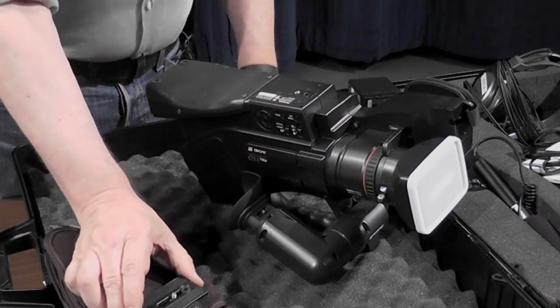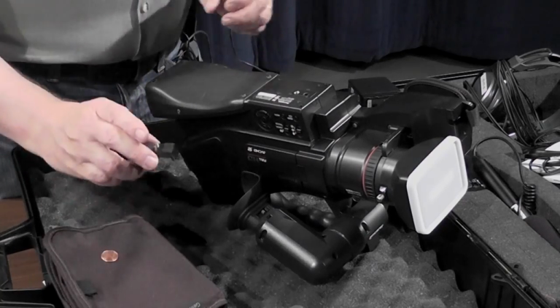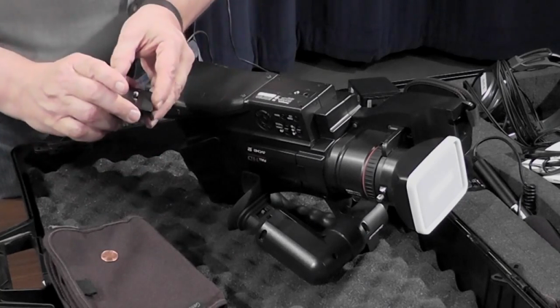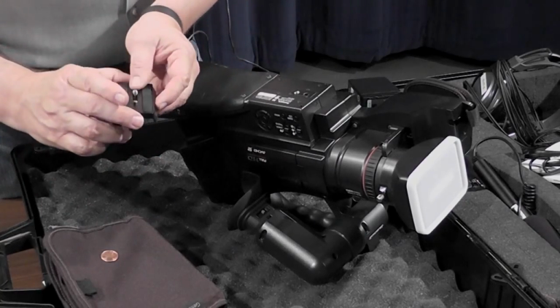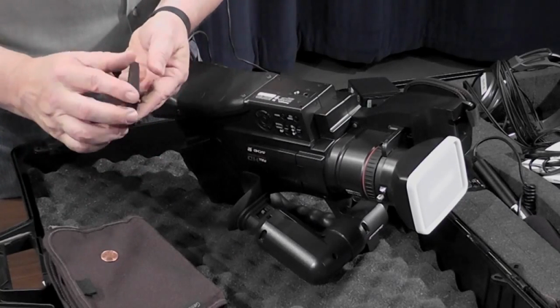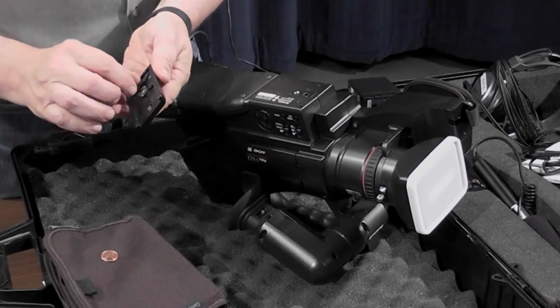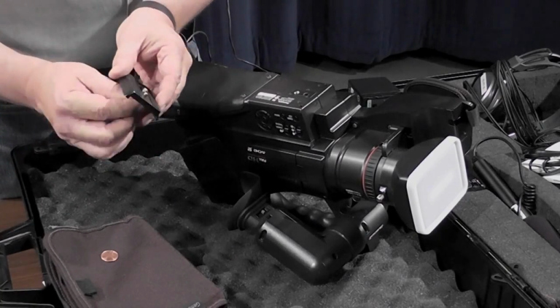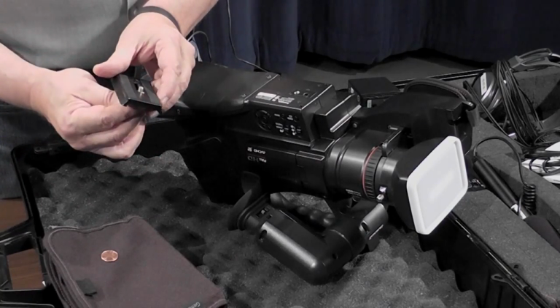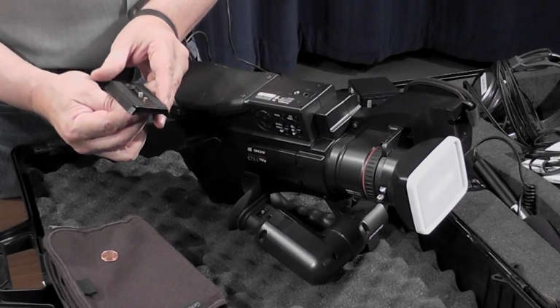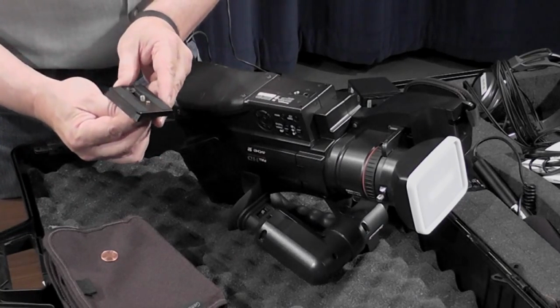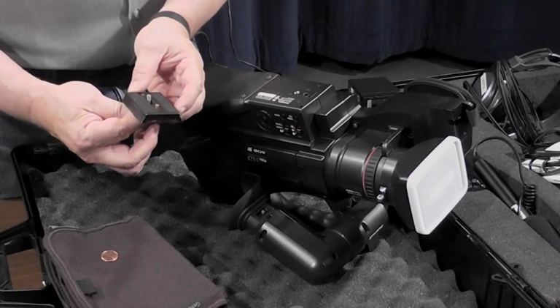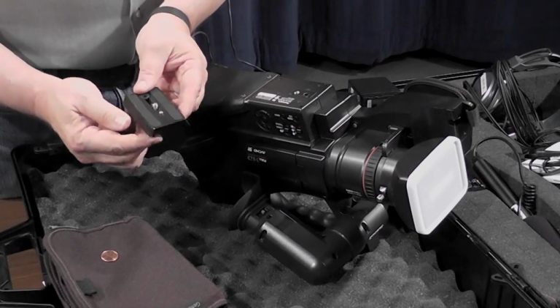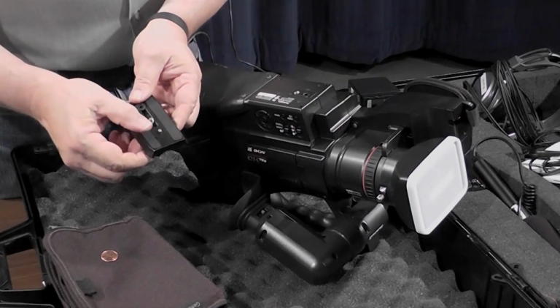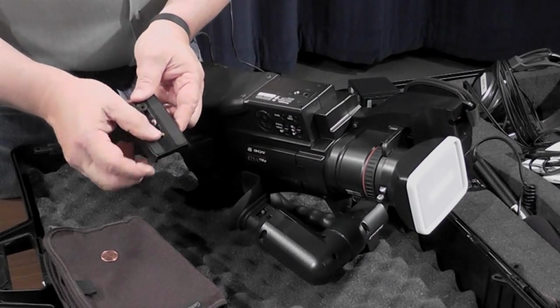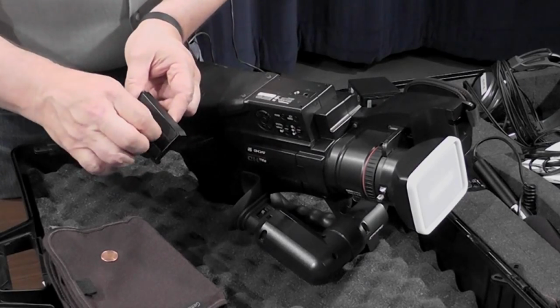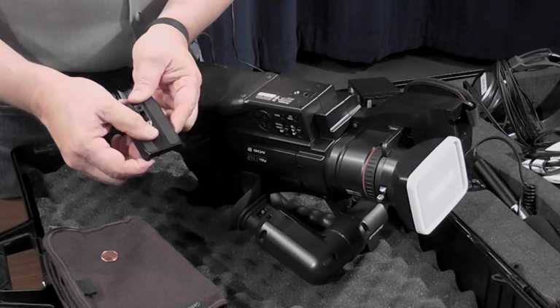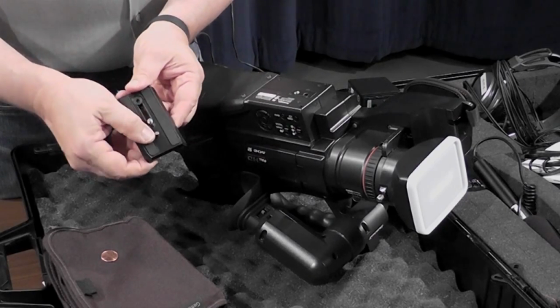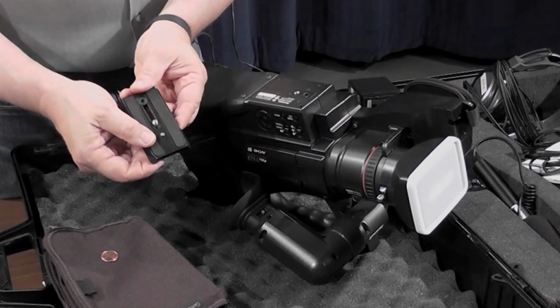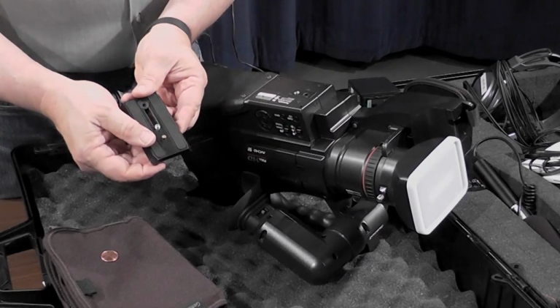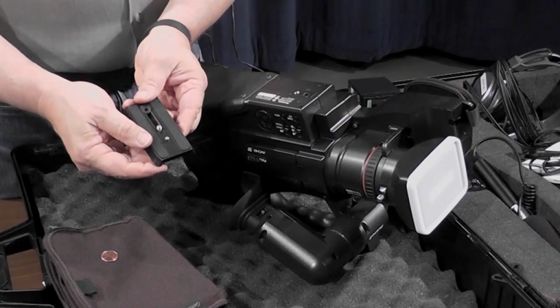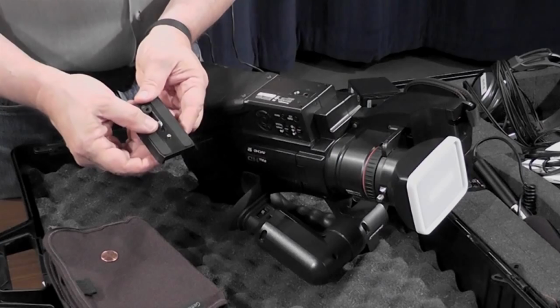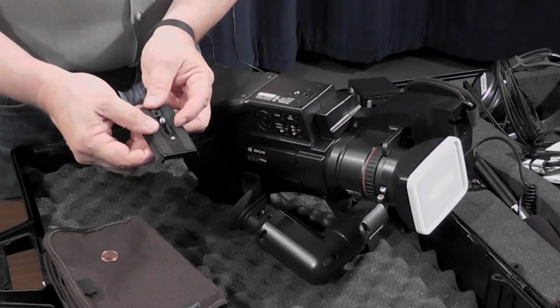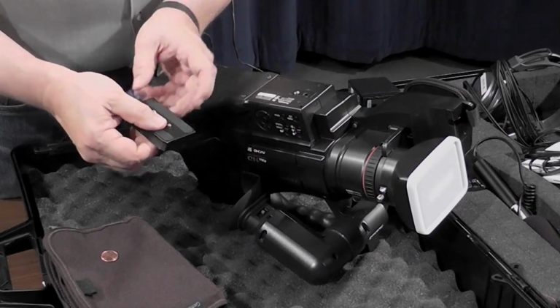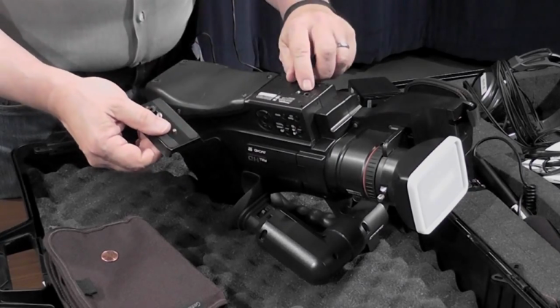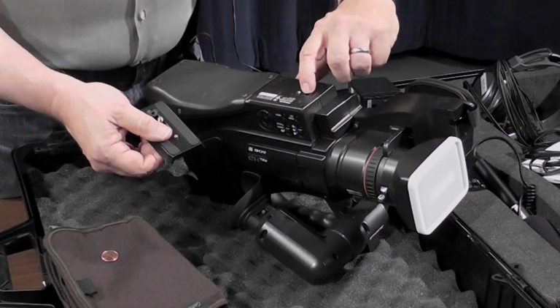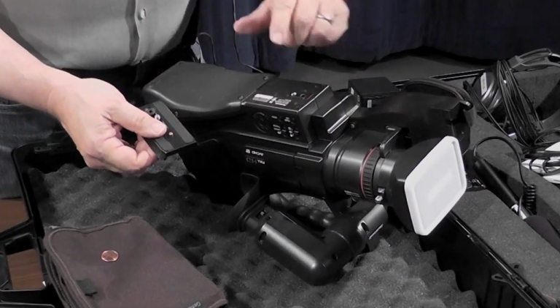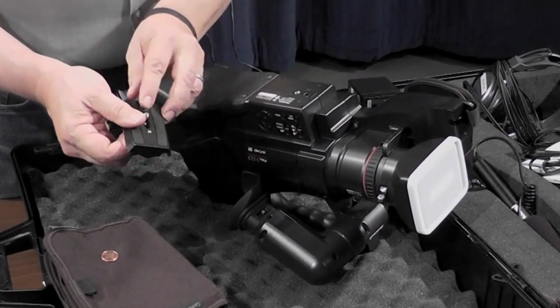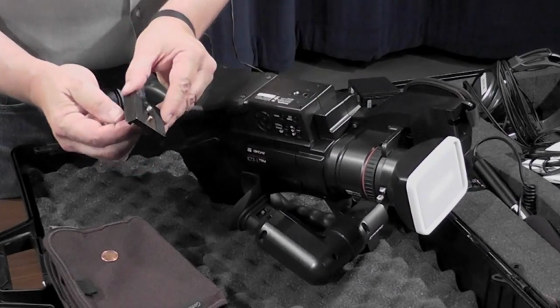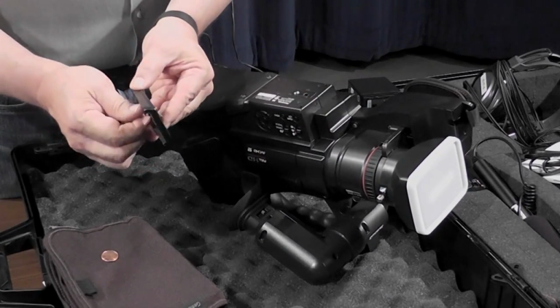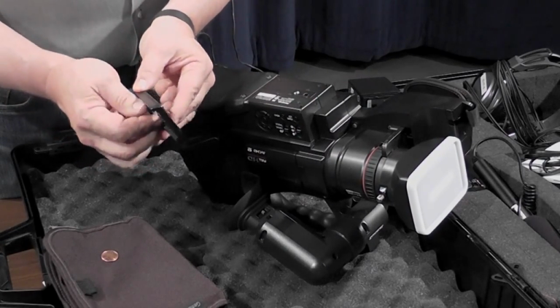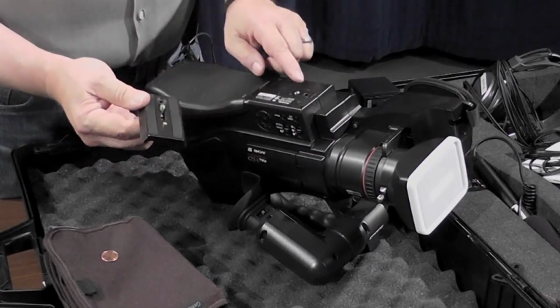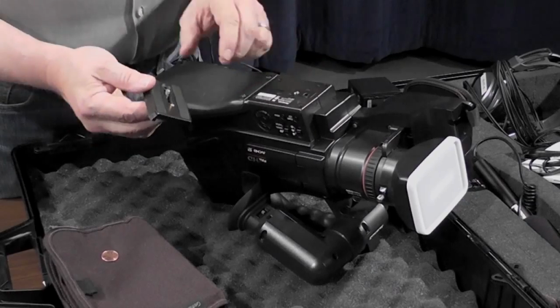We've removed the face plate from the tripod. Now it's time to put it onto the camera. If you'll notice, we have a little protrusion here that holds into this hole here, and we have a screw that goes into here.